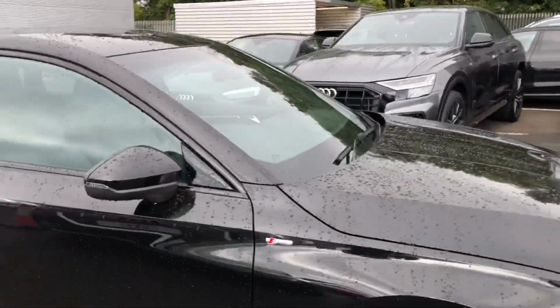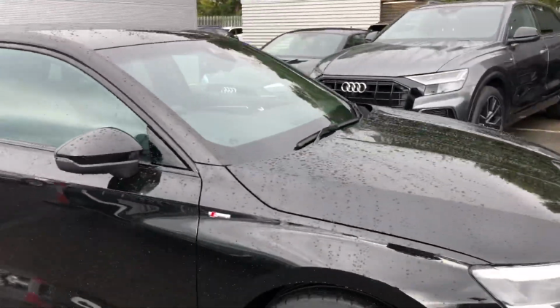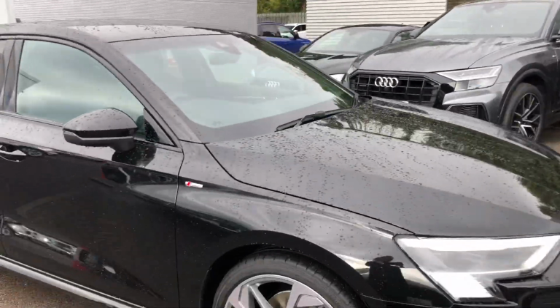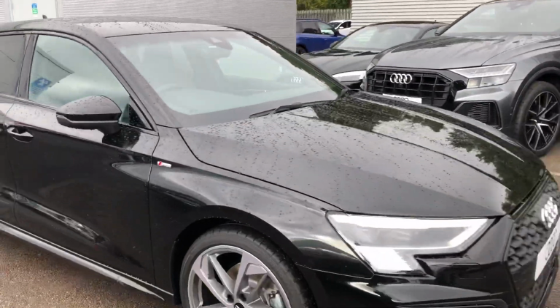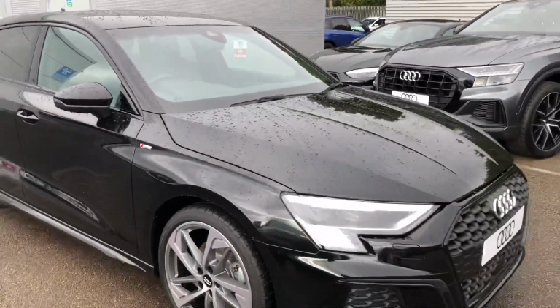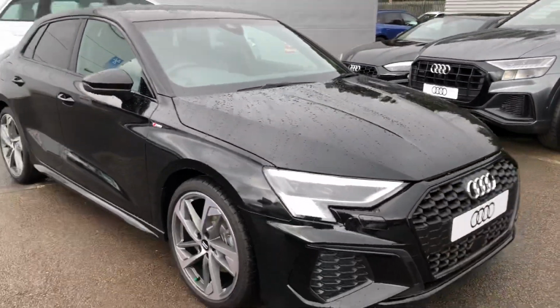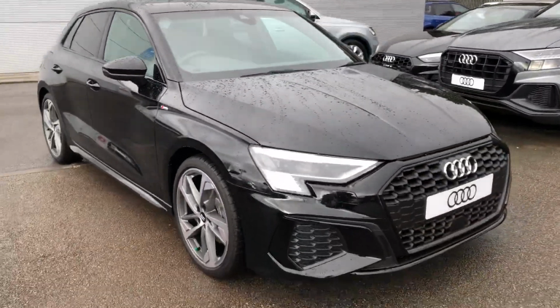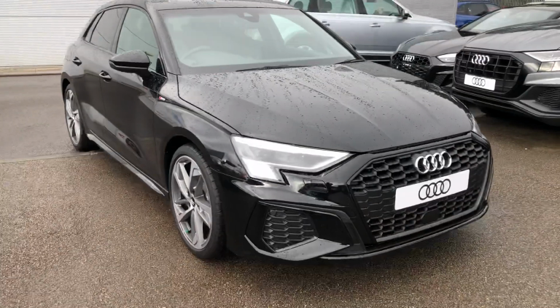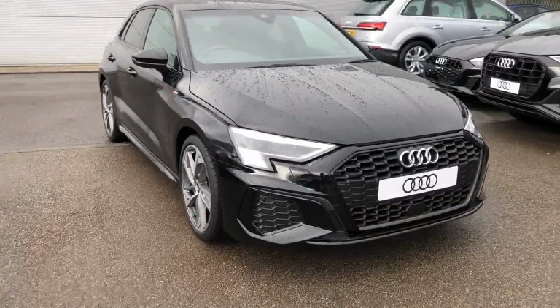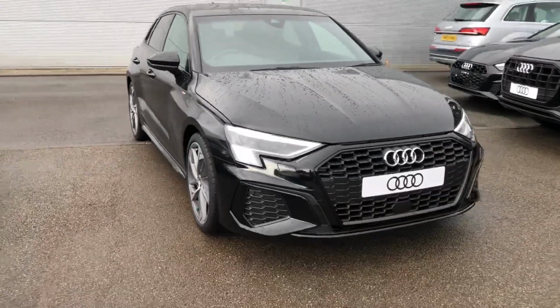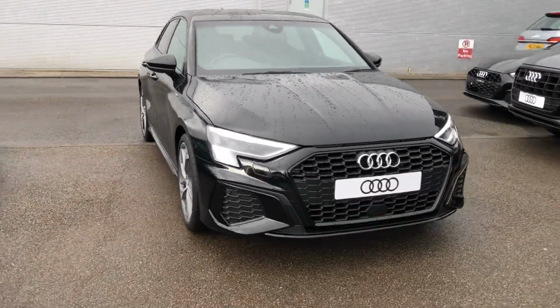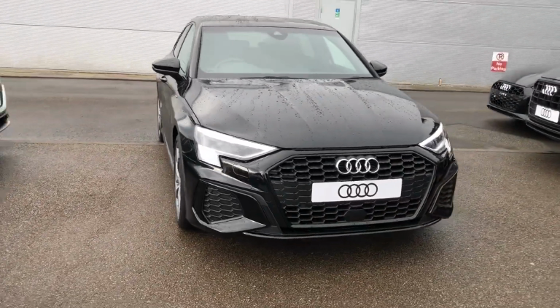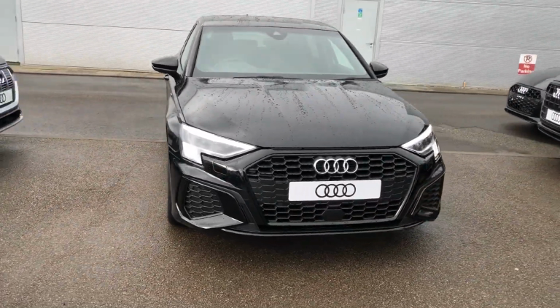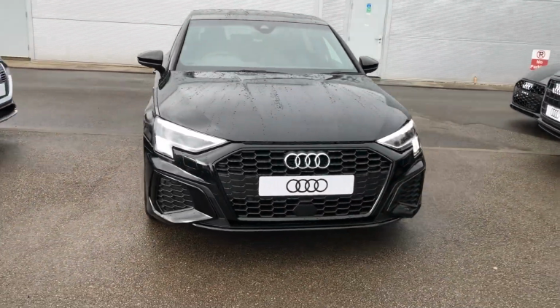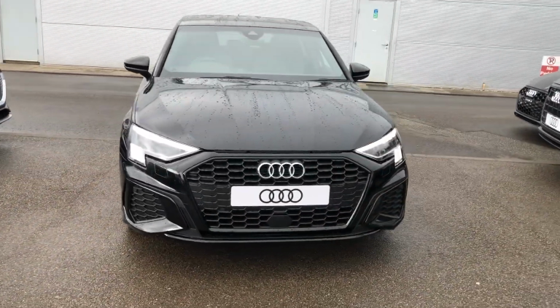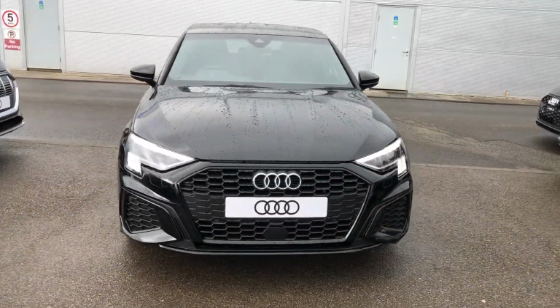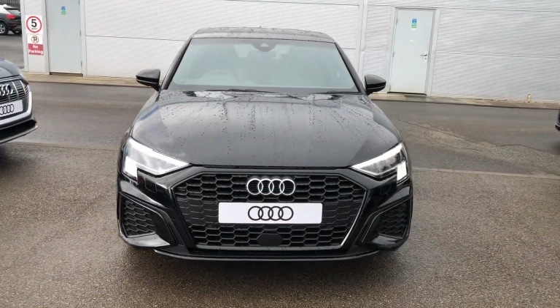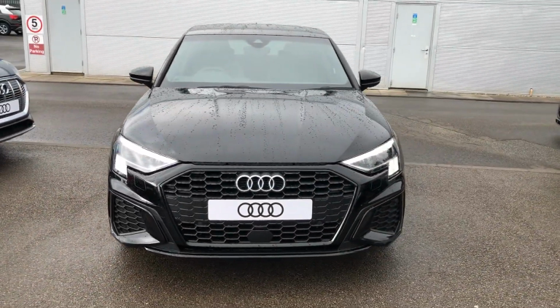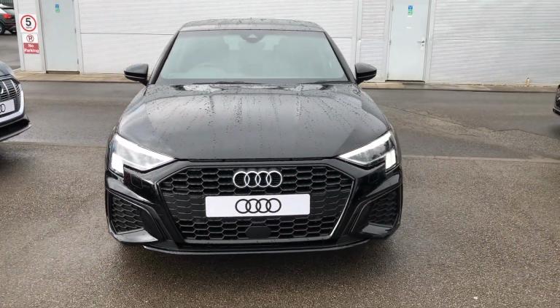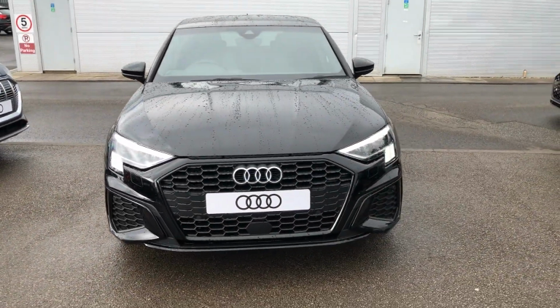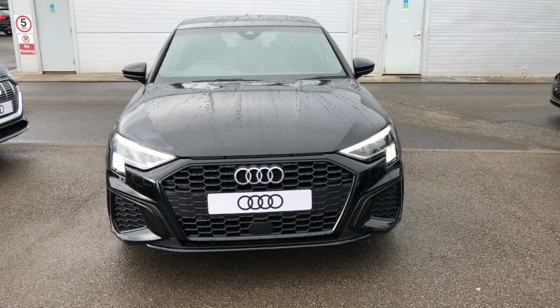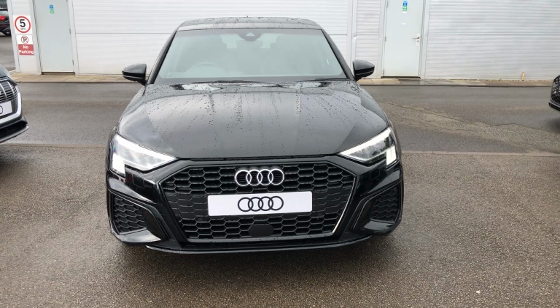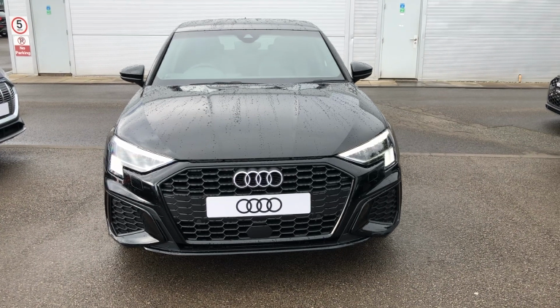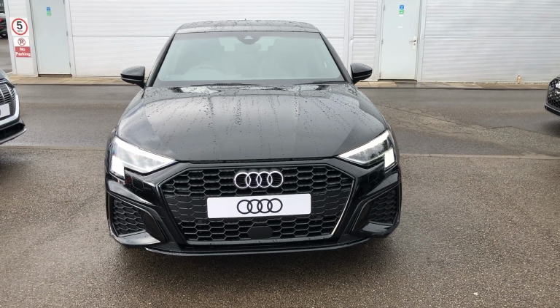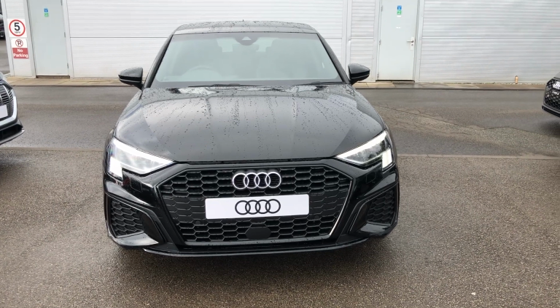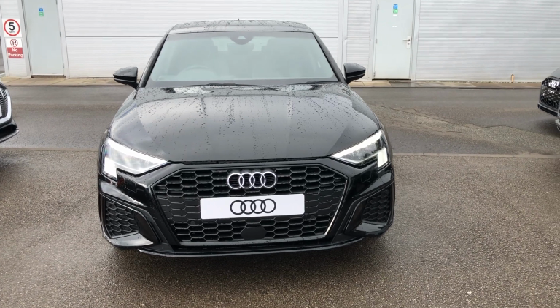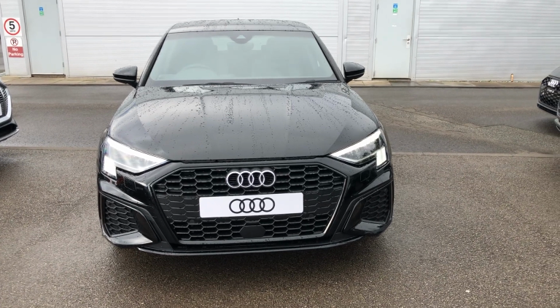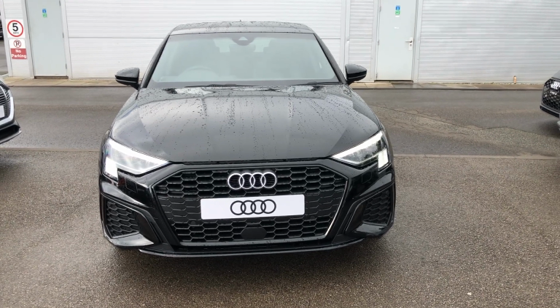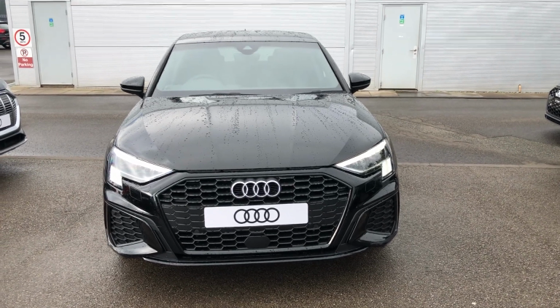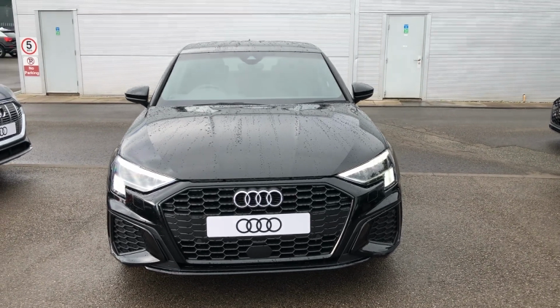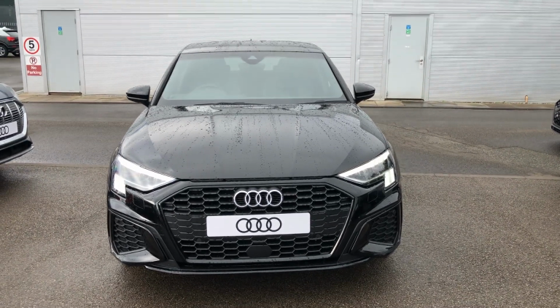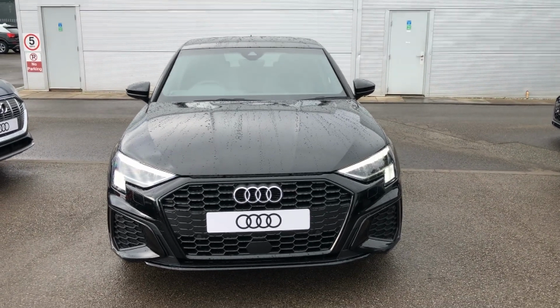If you would like any more information on this Audi A3, please contact us here at Crew Audi on 01270 864 091 and one of our team will be happy to help you. Thank you for watching!